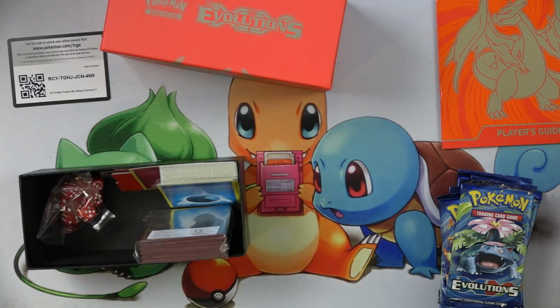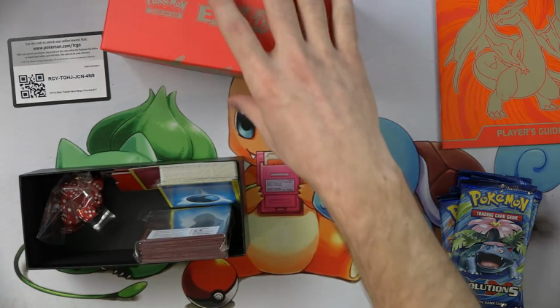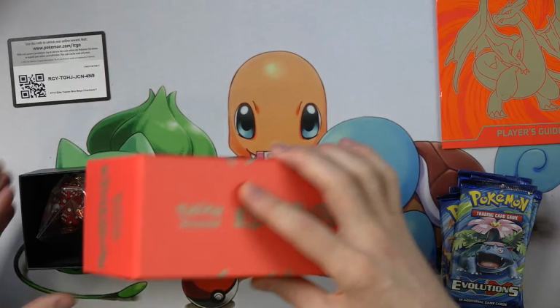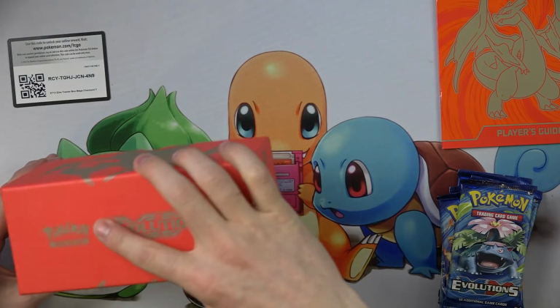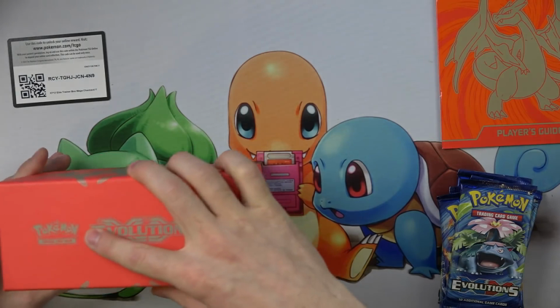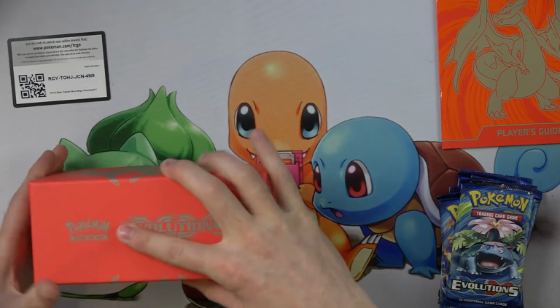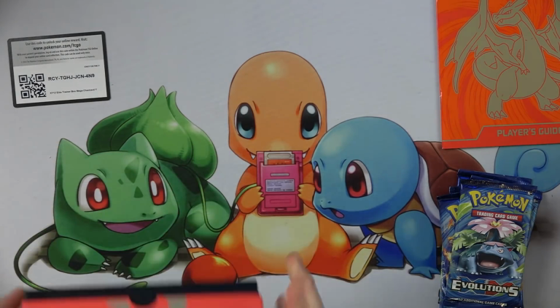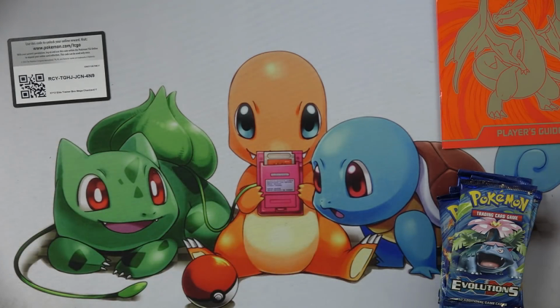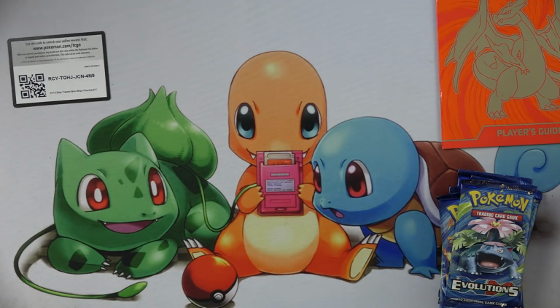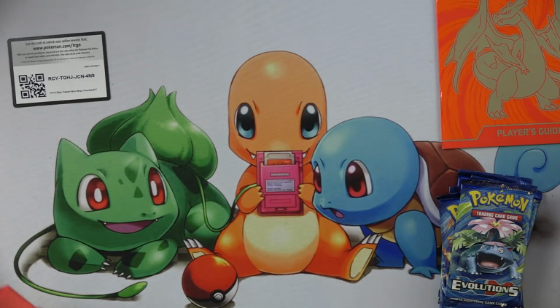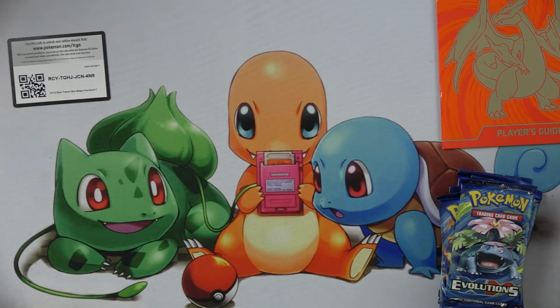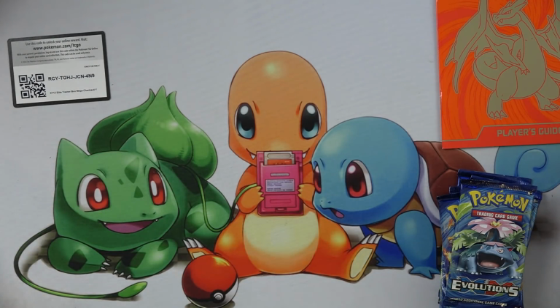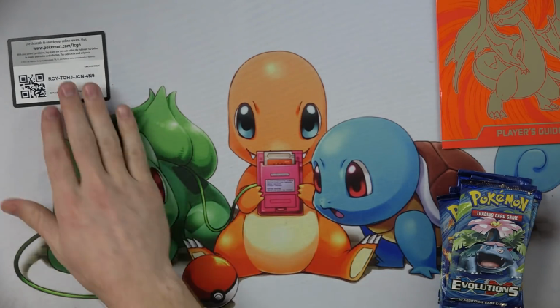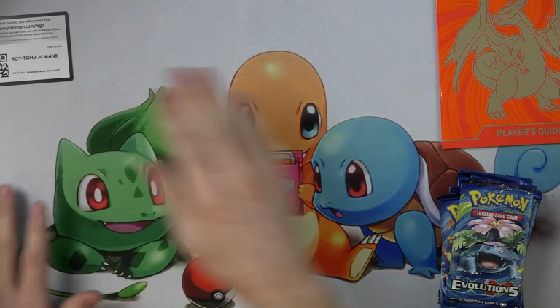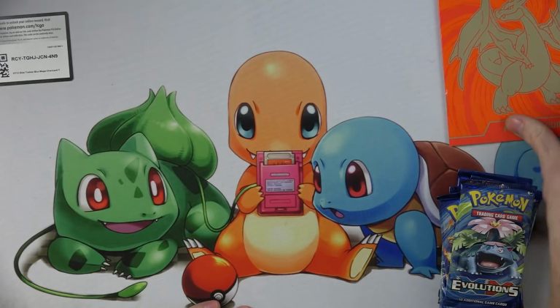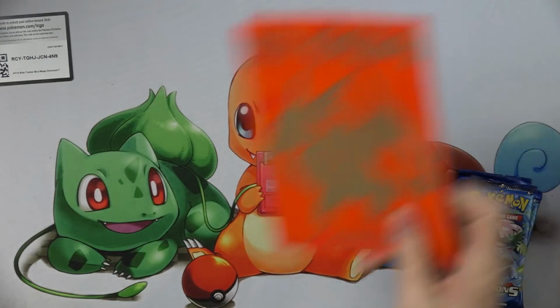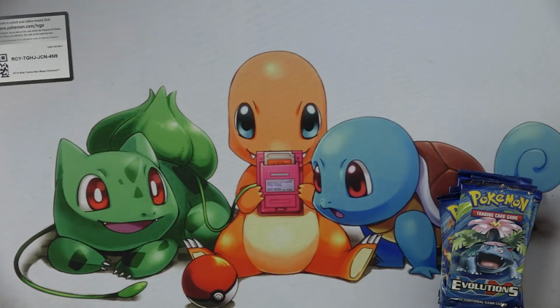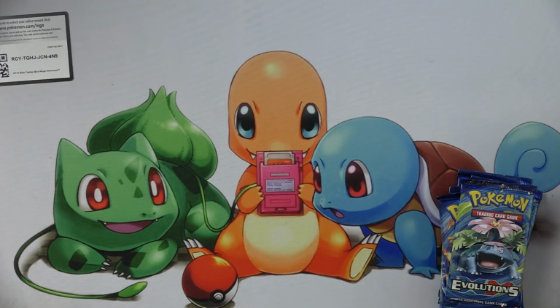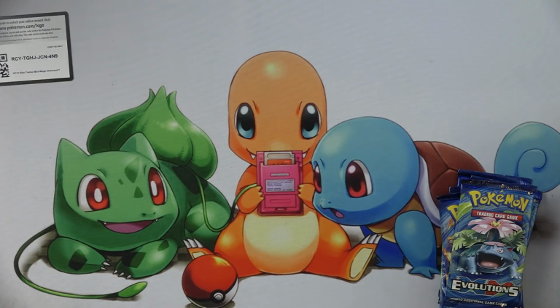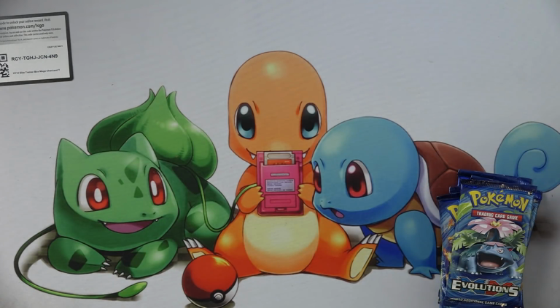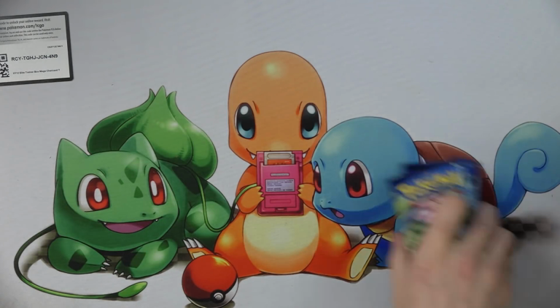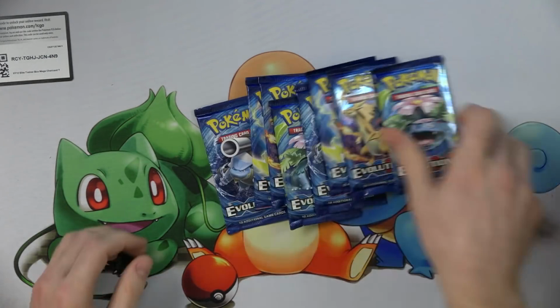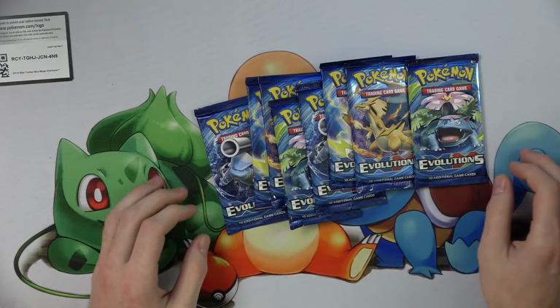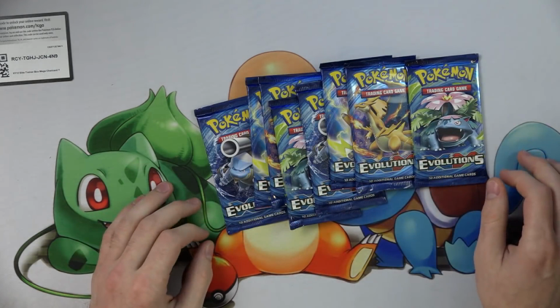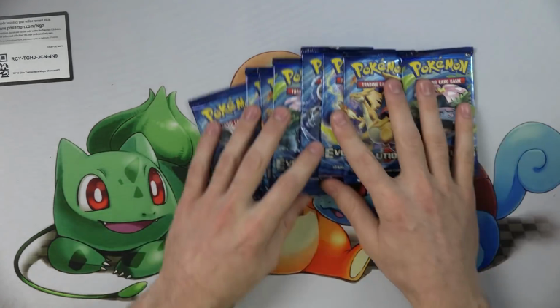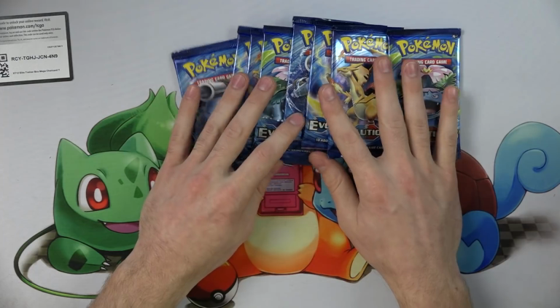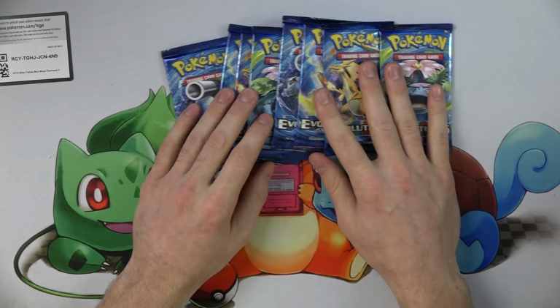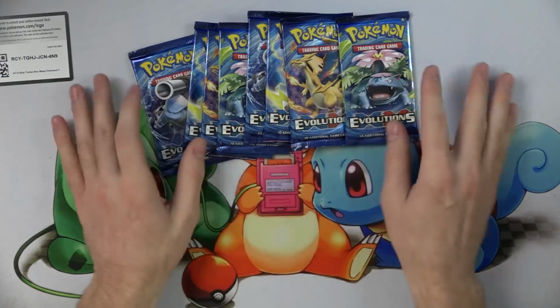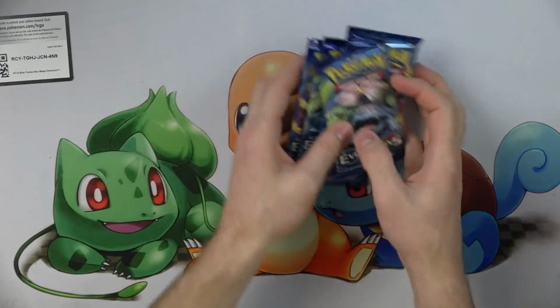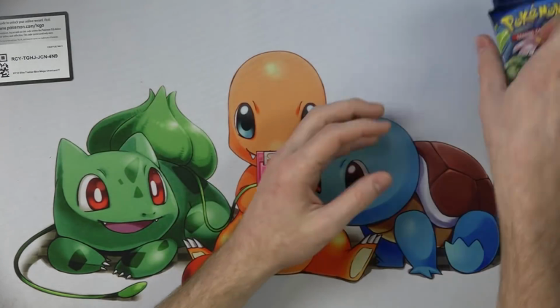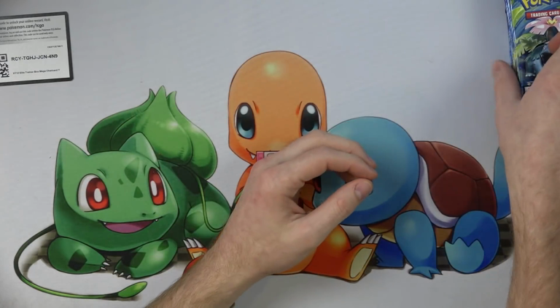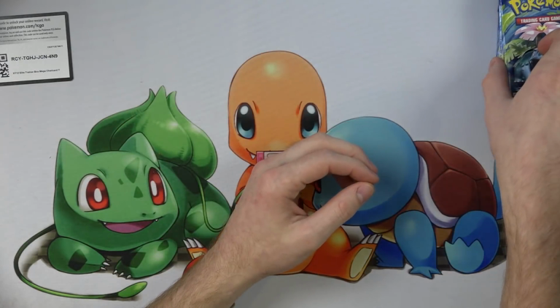Have some codes. Let's just have an Elite Trainer. The Elite Trainer codes aren't too exciting — they only come with a pack of sleeves online. Not too much. Alright, 8 Evolutions. Here we go.